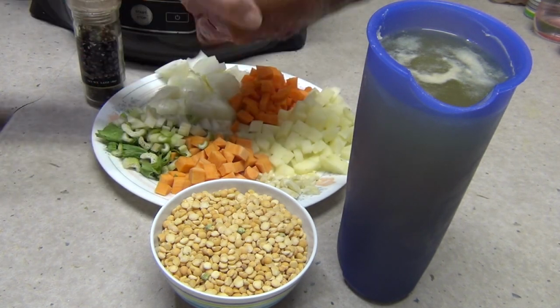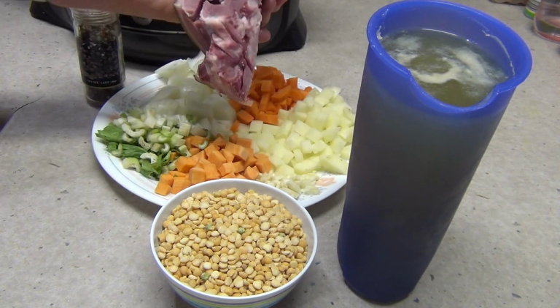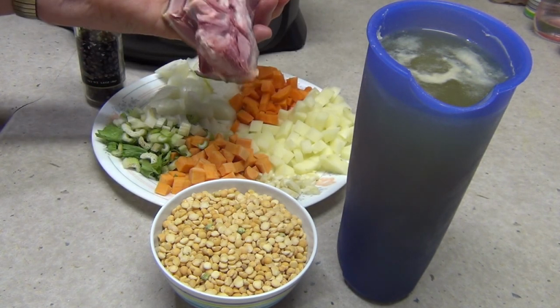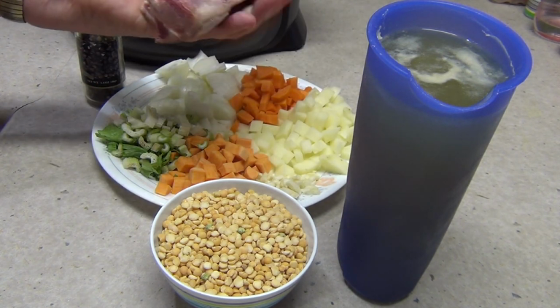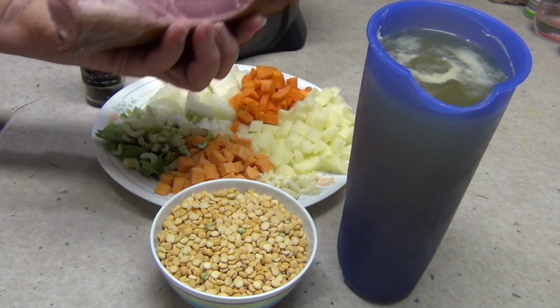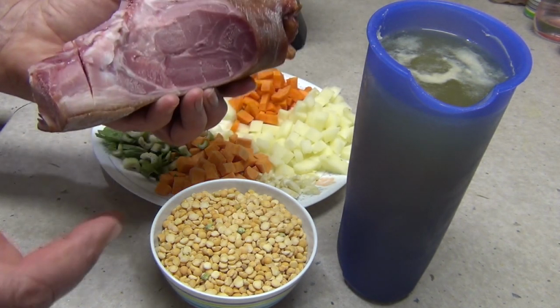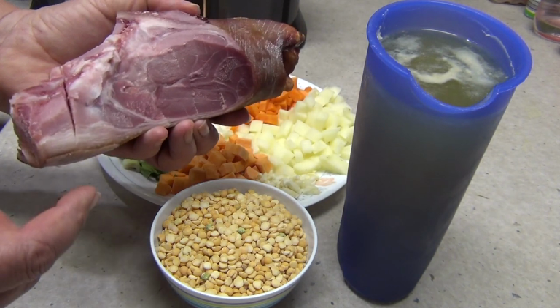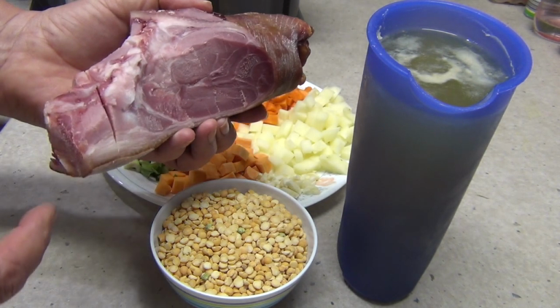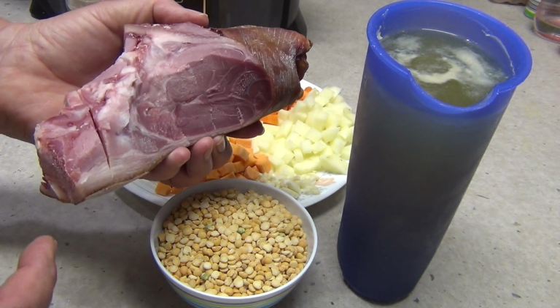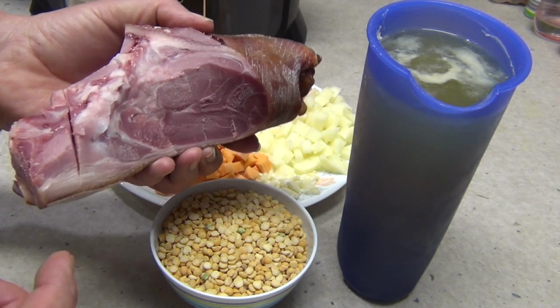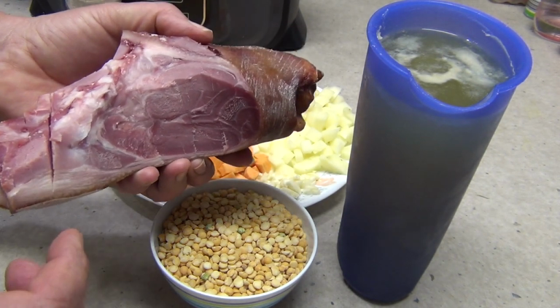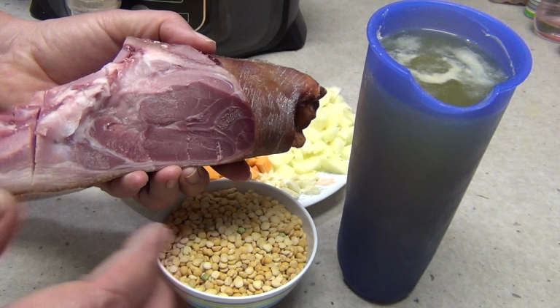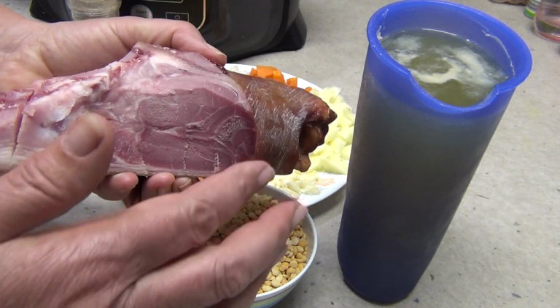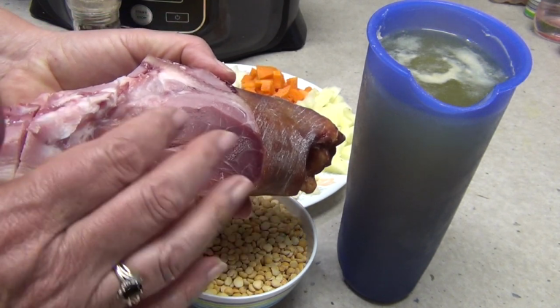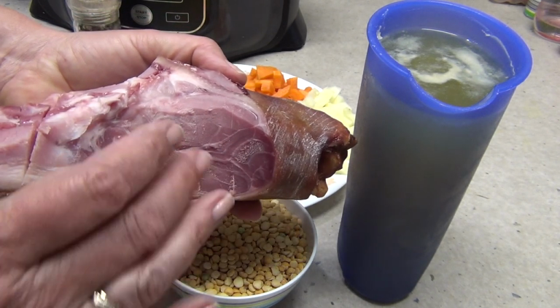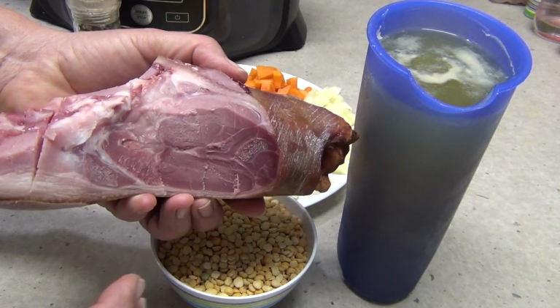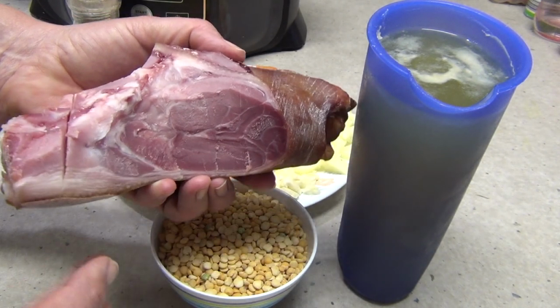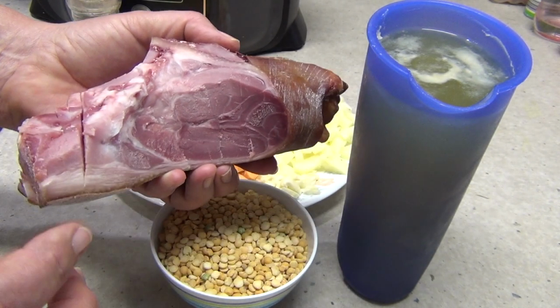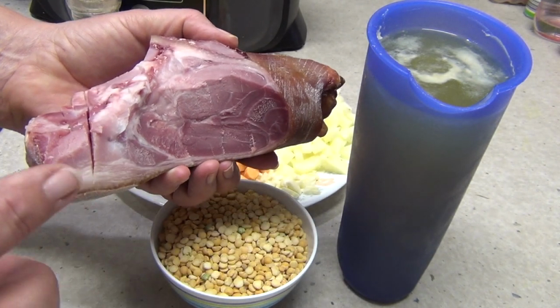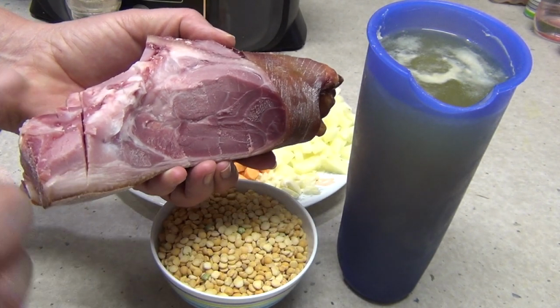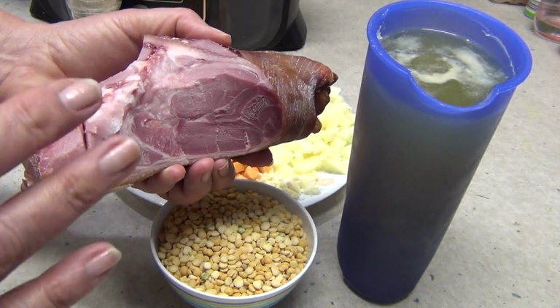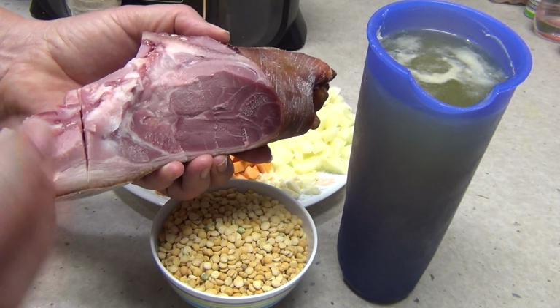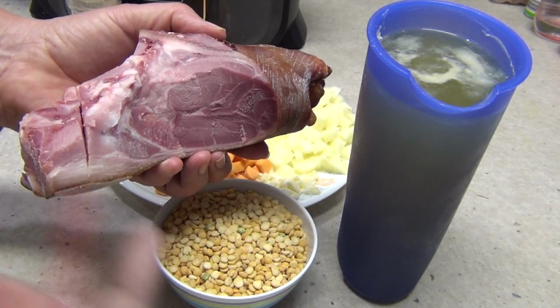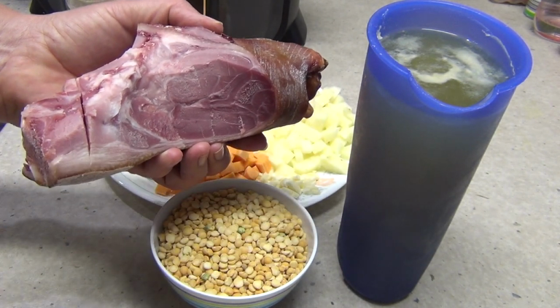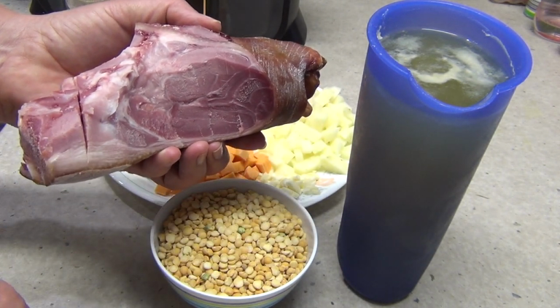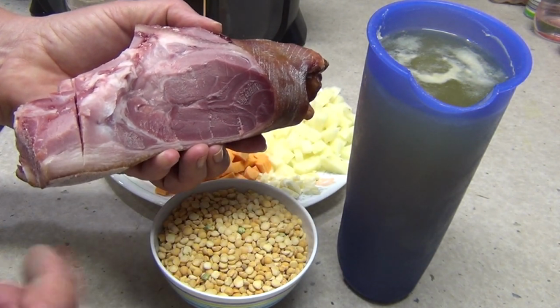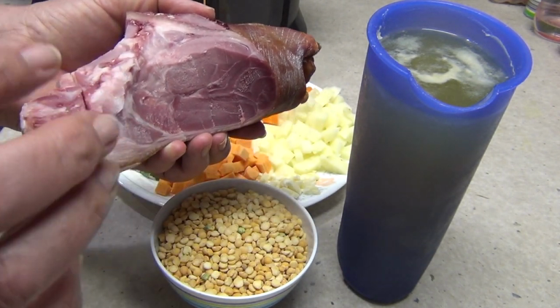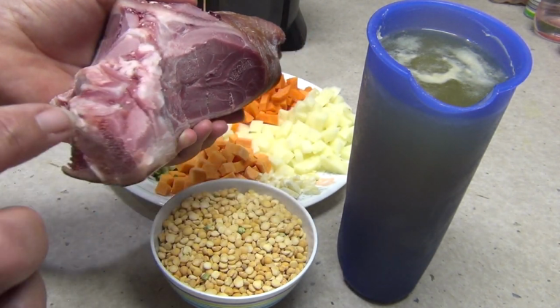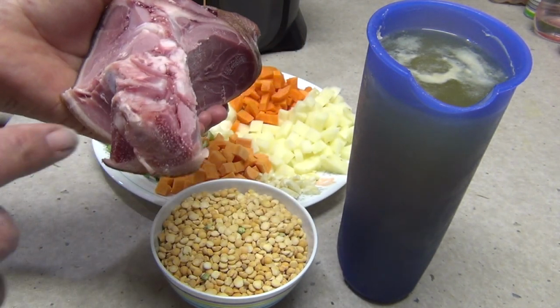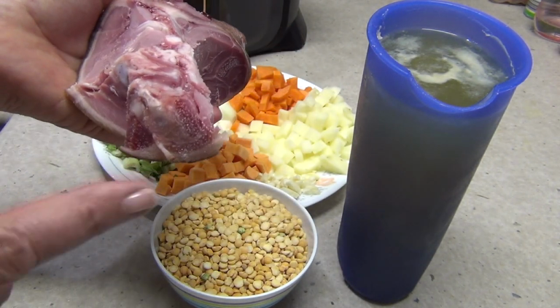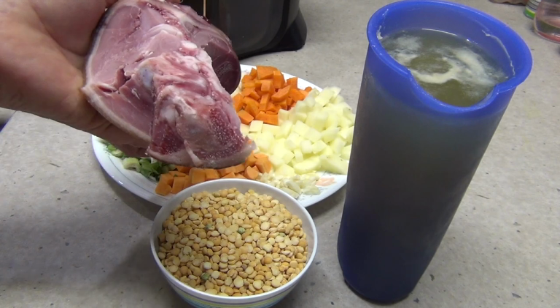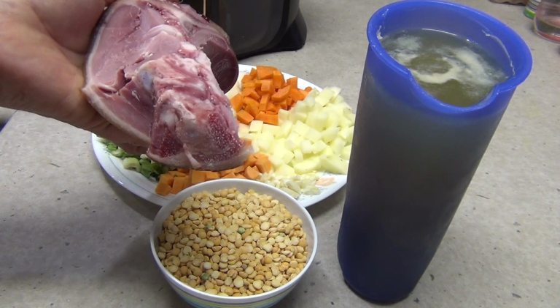The bonus of buying that is at the end of the meal there is still a lot of ham on there. The reason I haven't taken it off is because it's going in the soup — there's a lot of flavor in that bone.